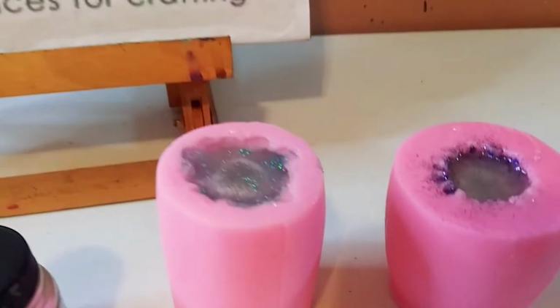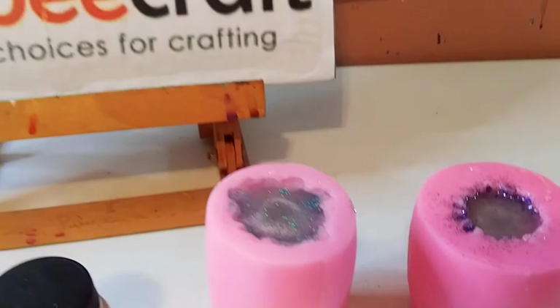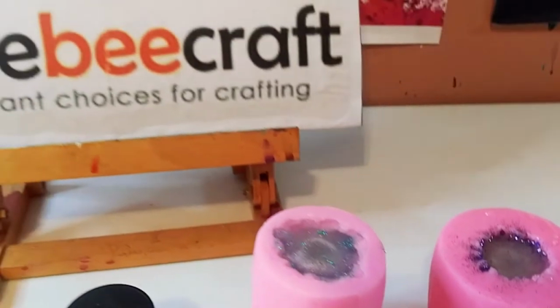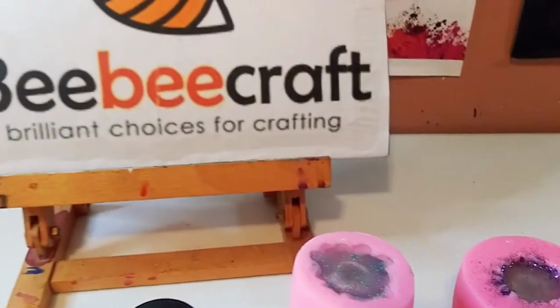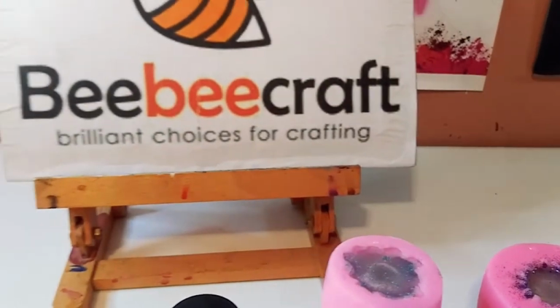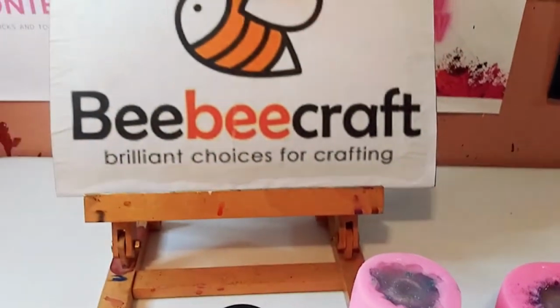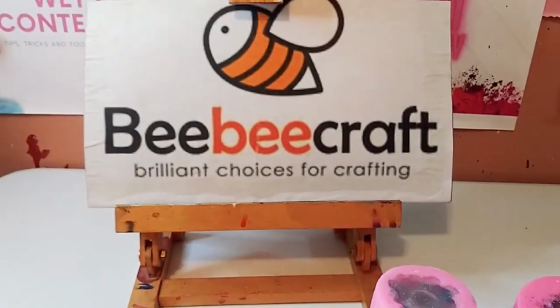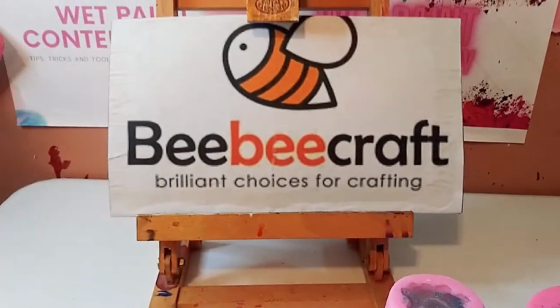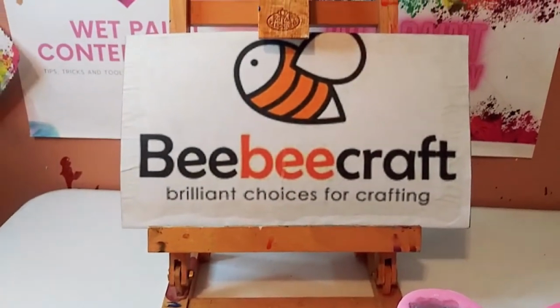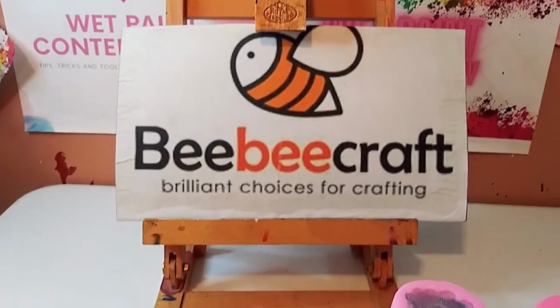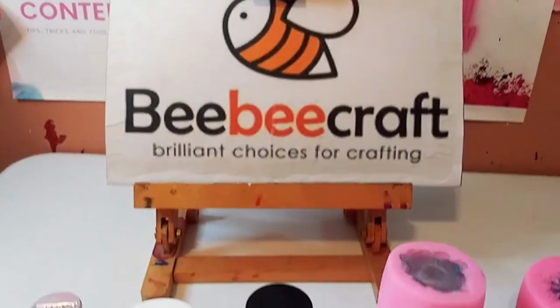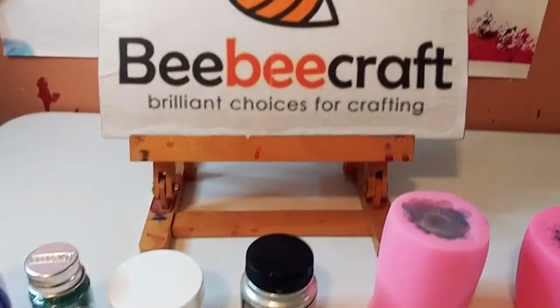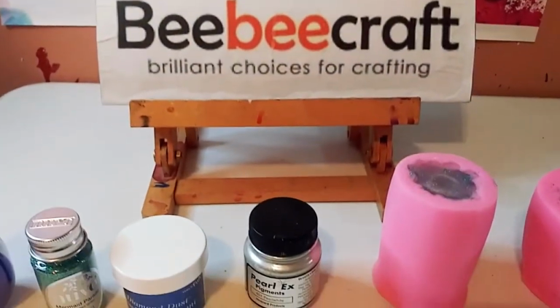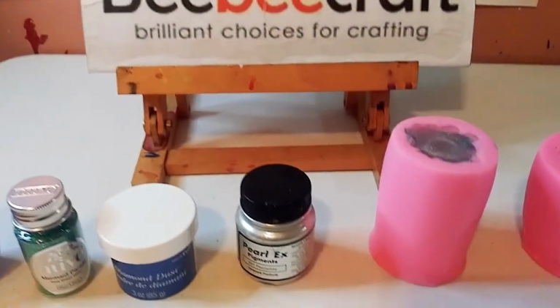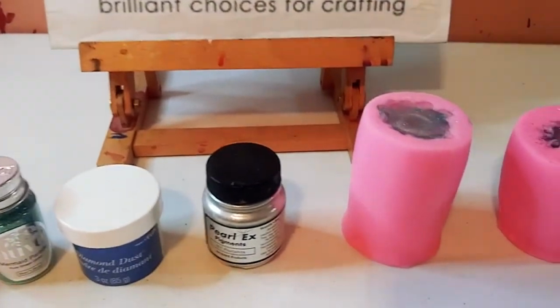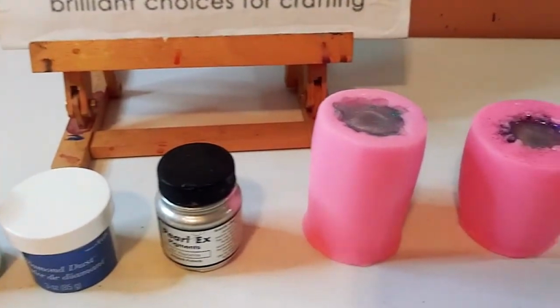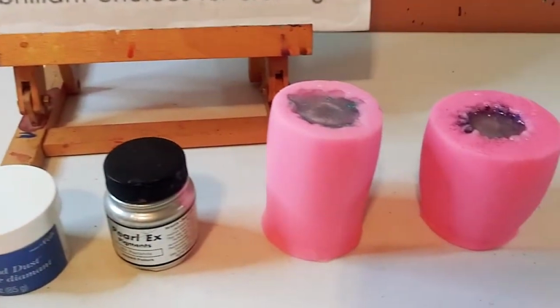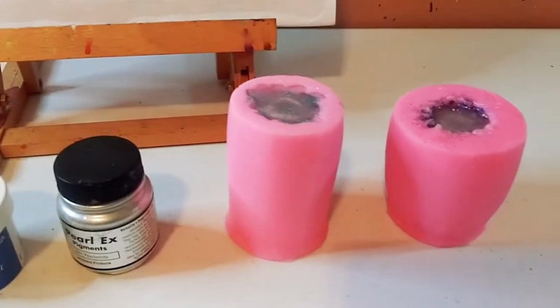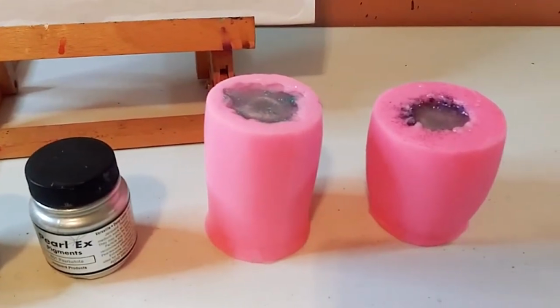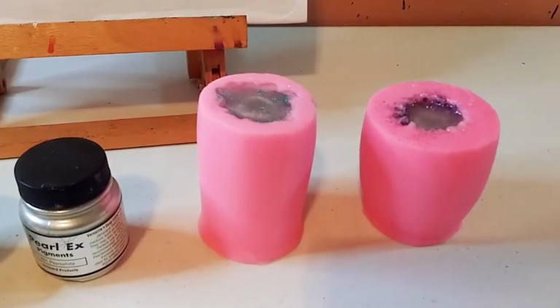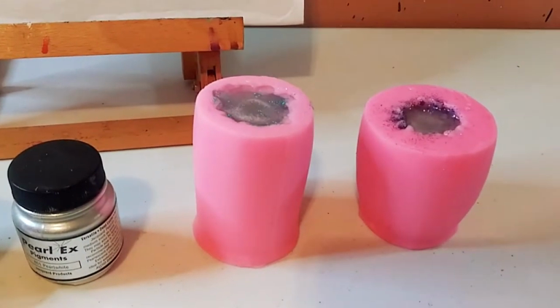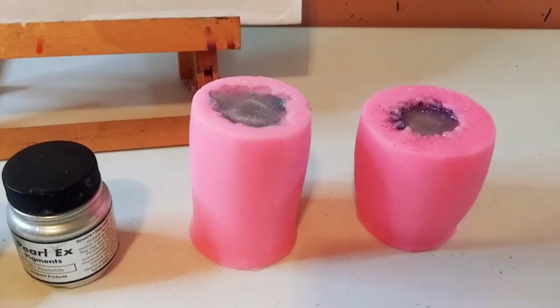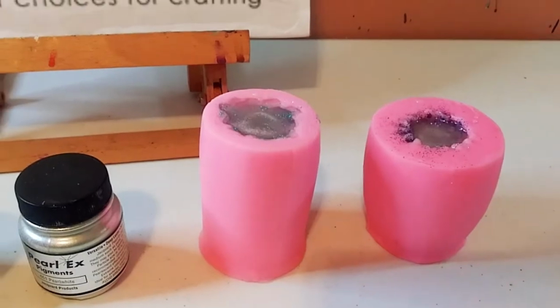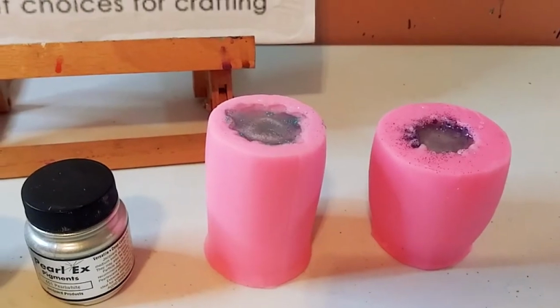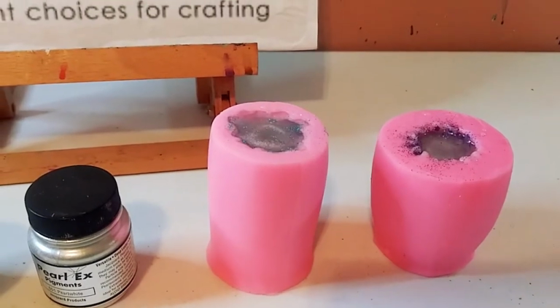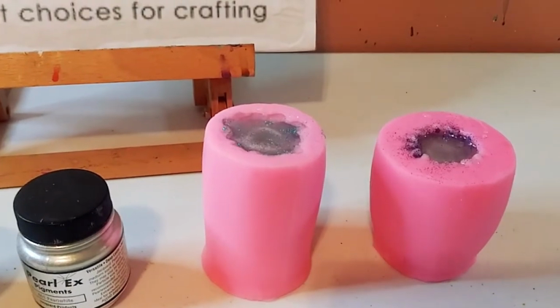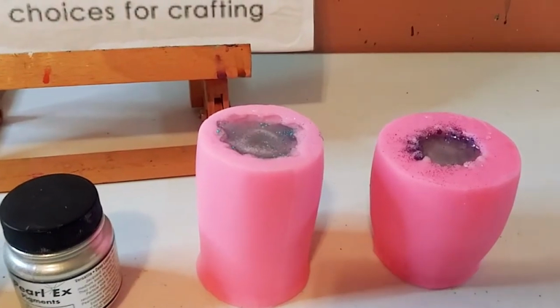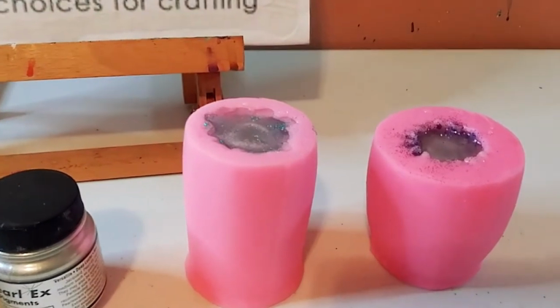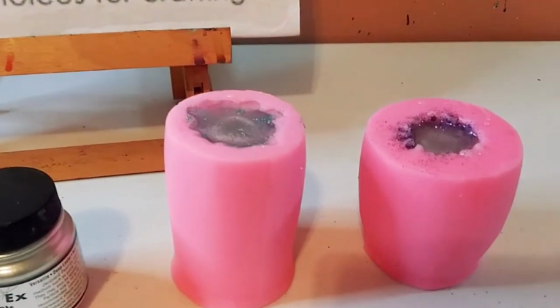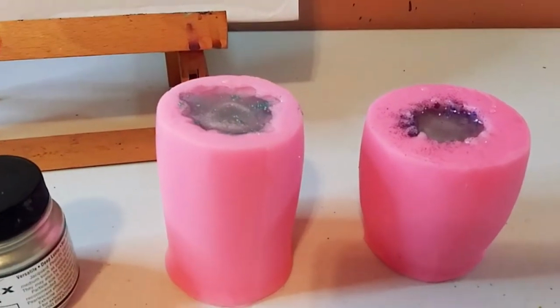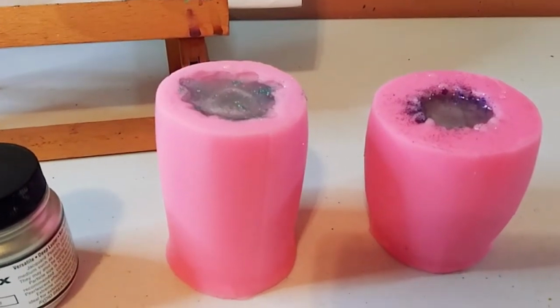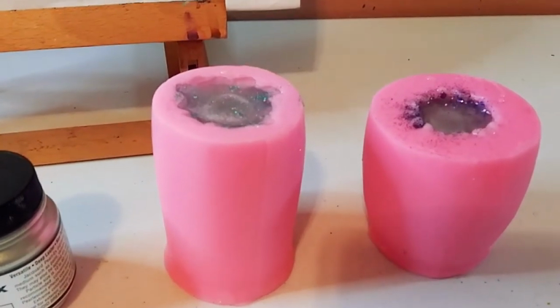I will wait about 24 hours, then come back and we will unmold these together. I'll be back in 24 hours.